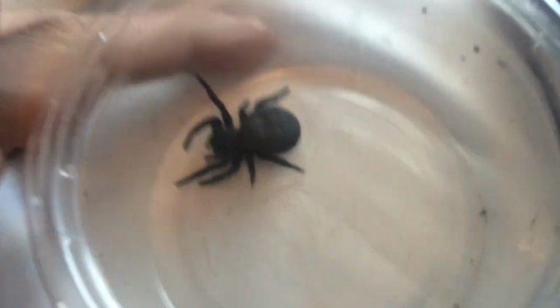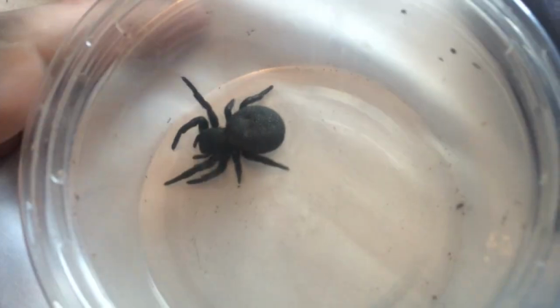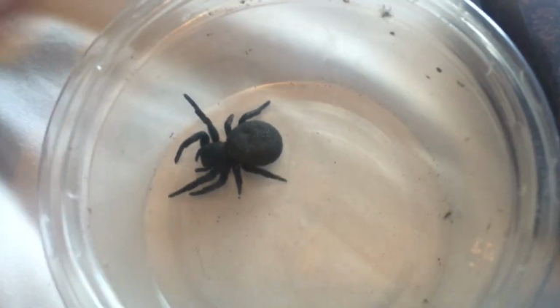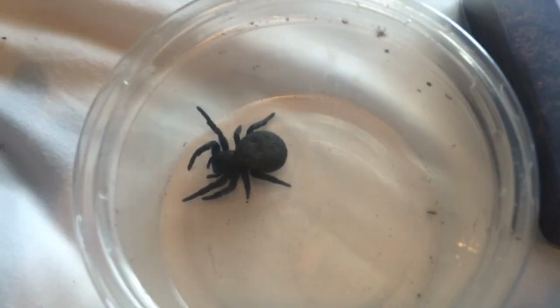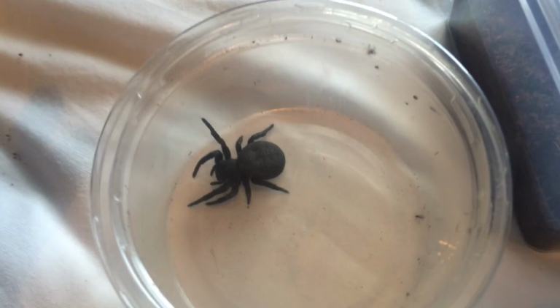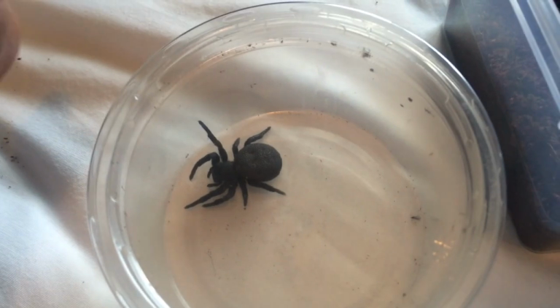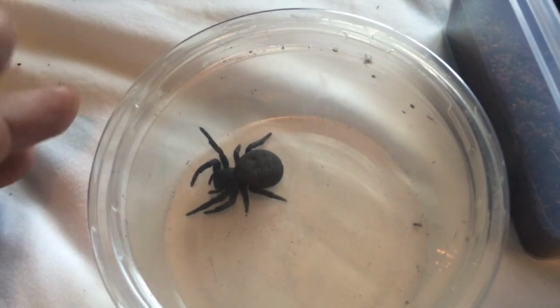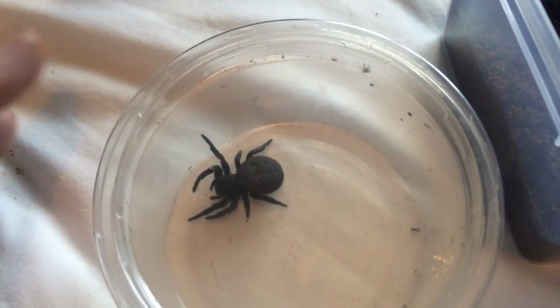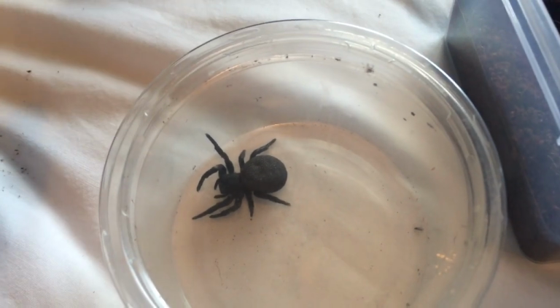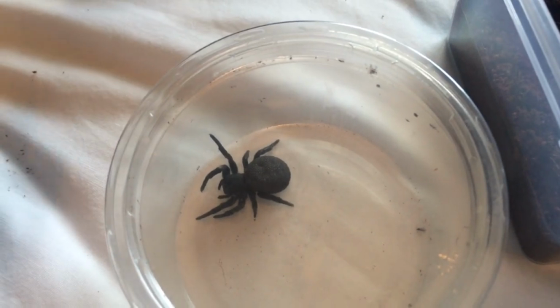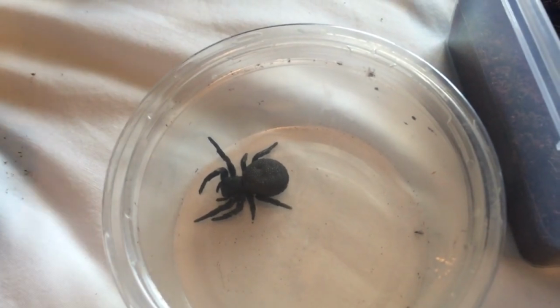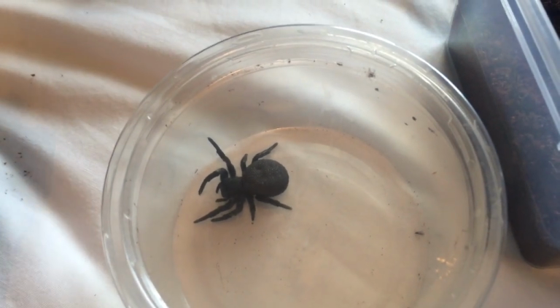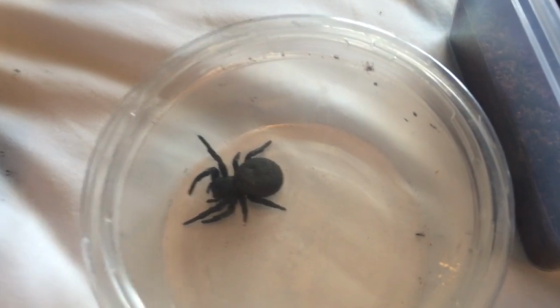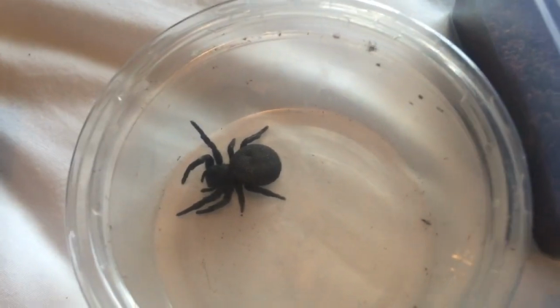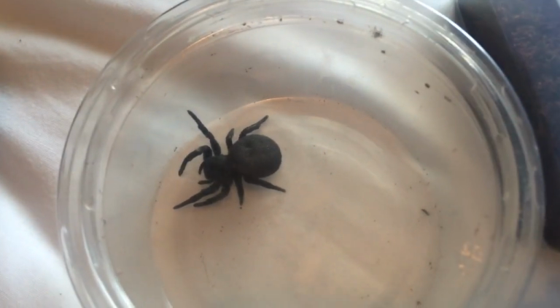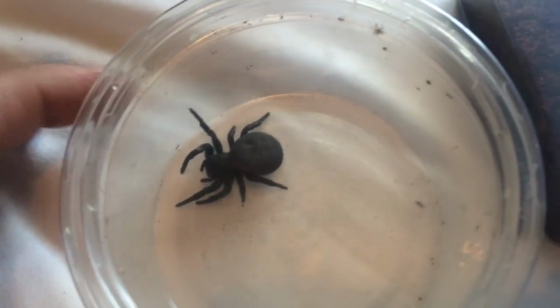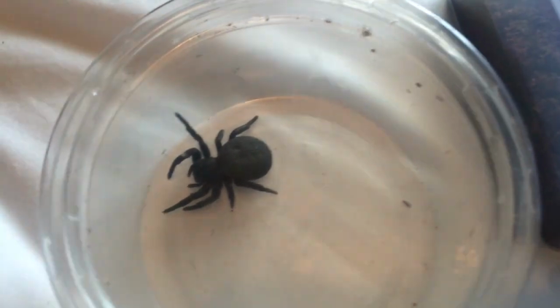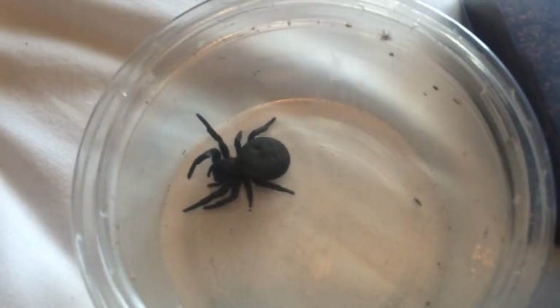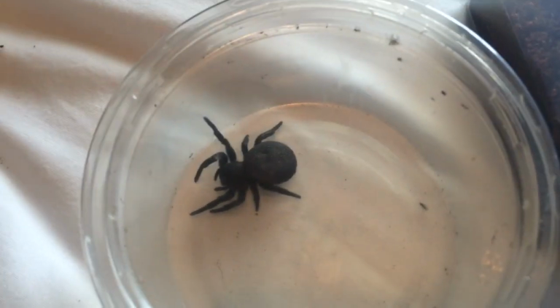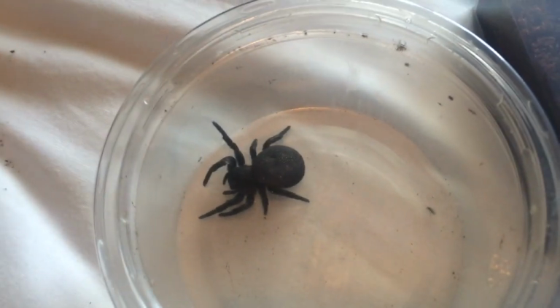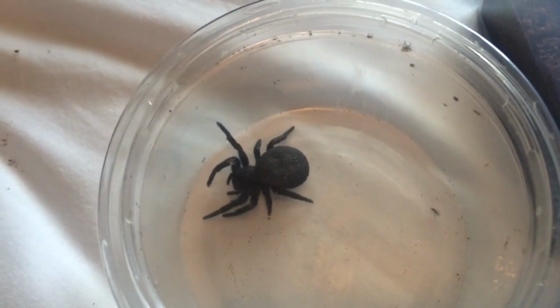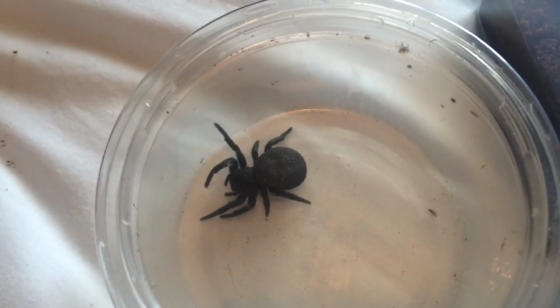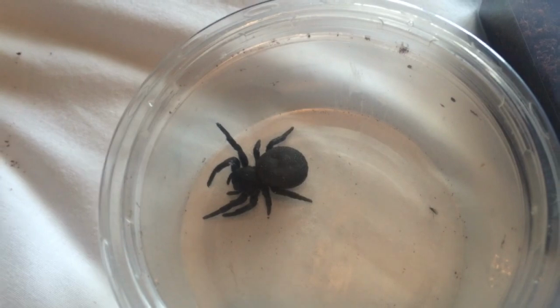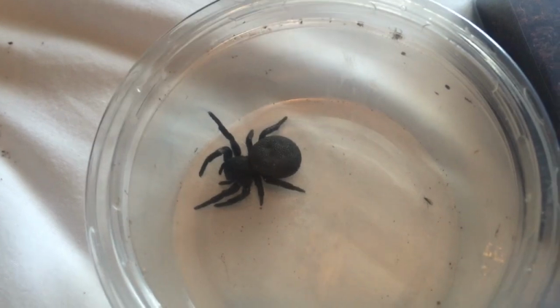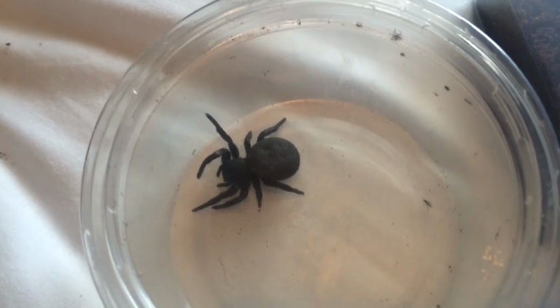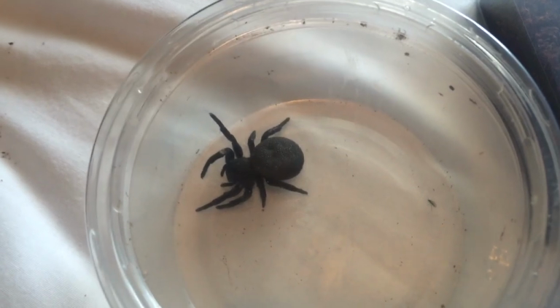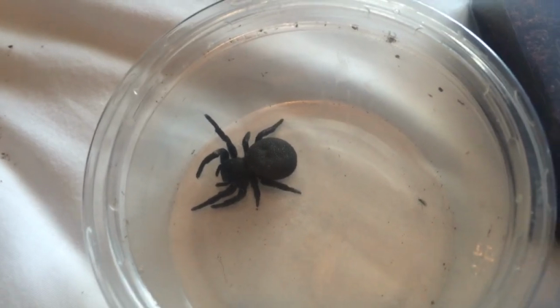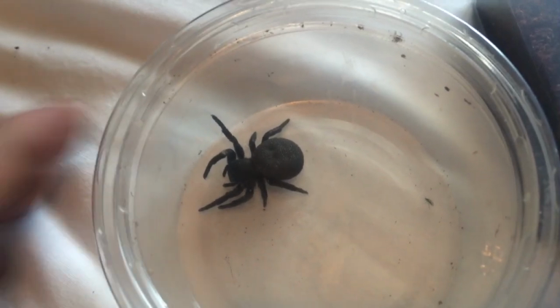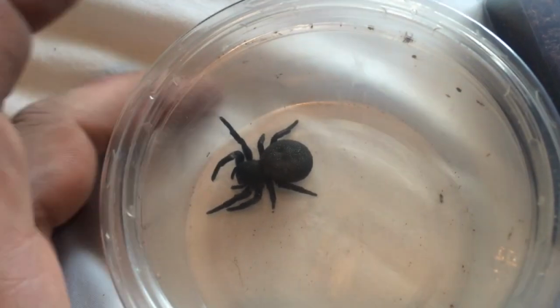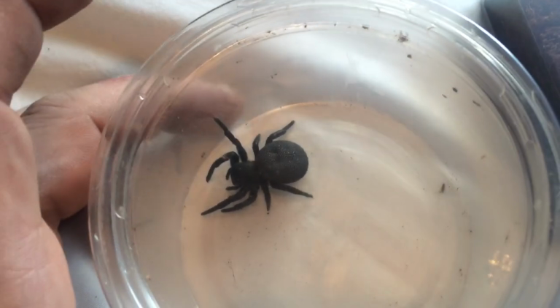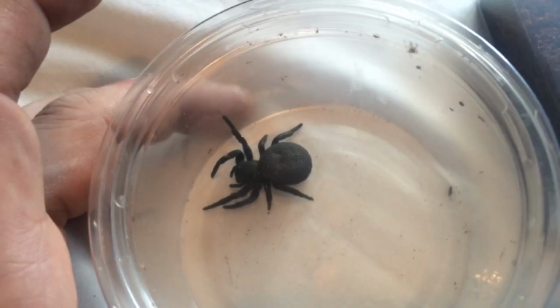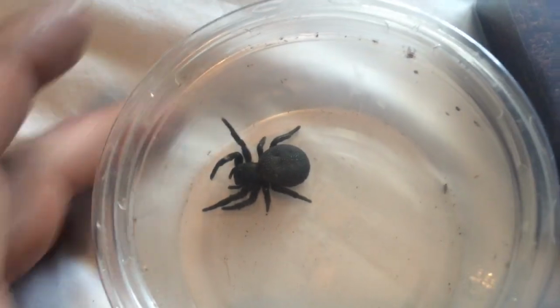But if she is gravid, I will let you know. And I will be selling the babies if she produces a good egg sack and the babies are perfectly fine.